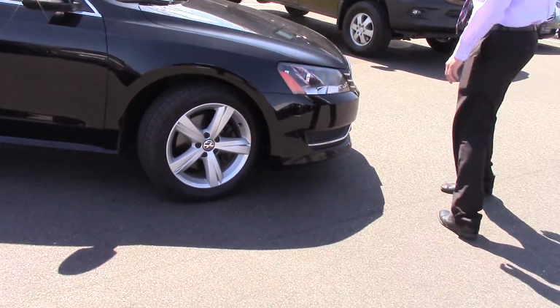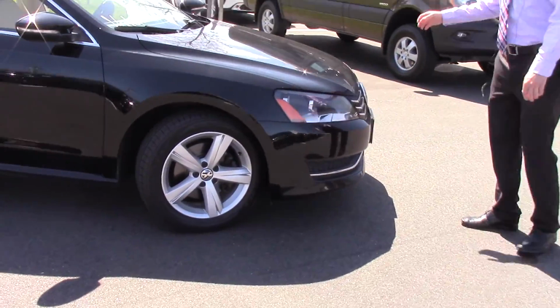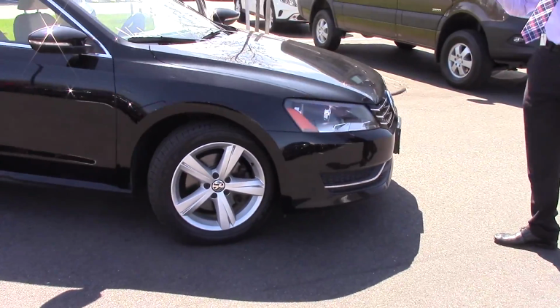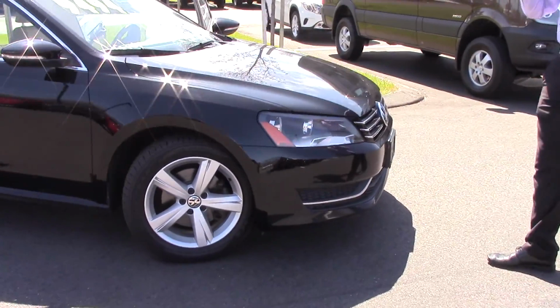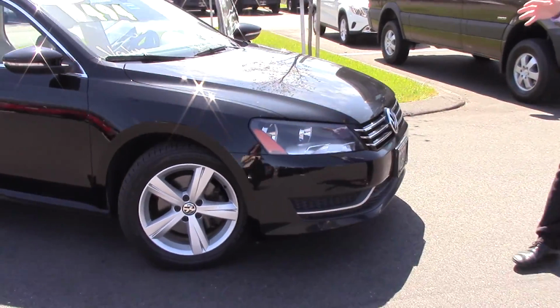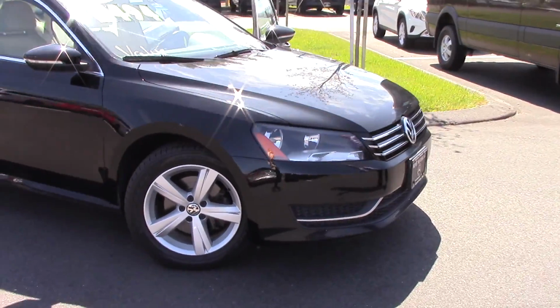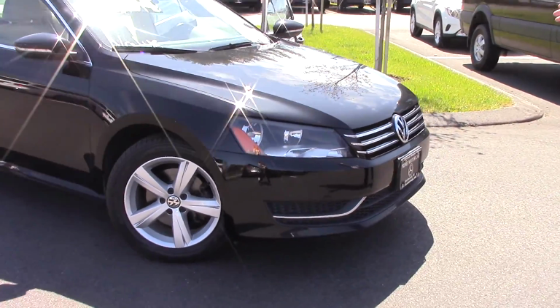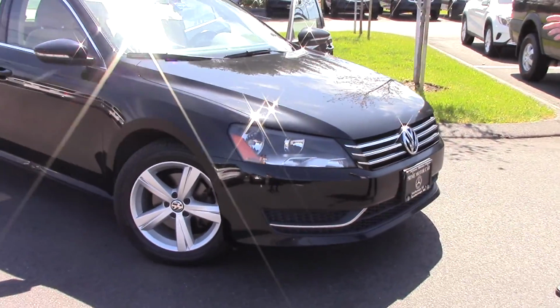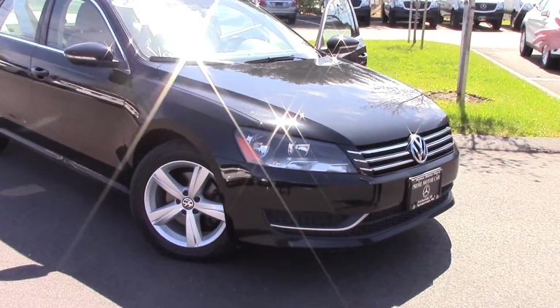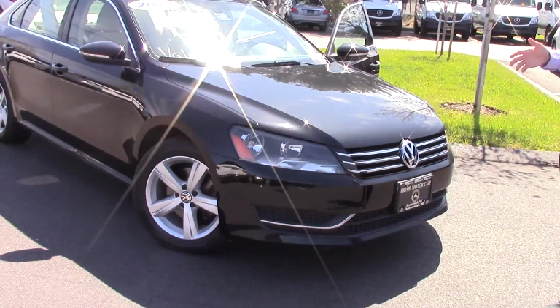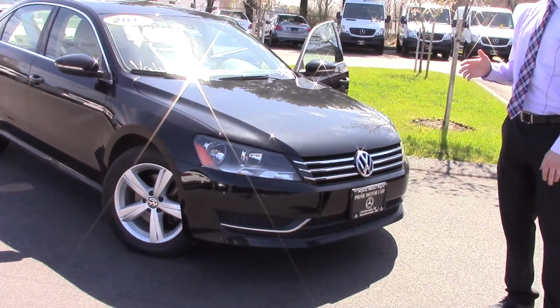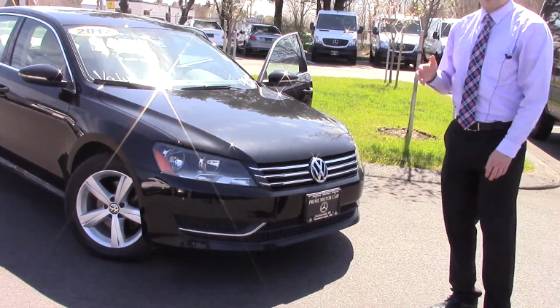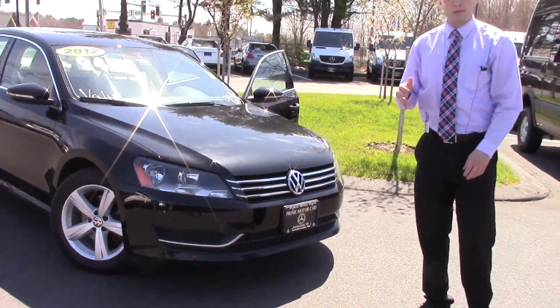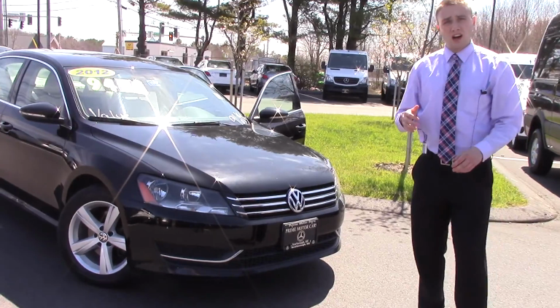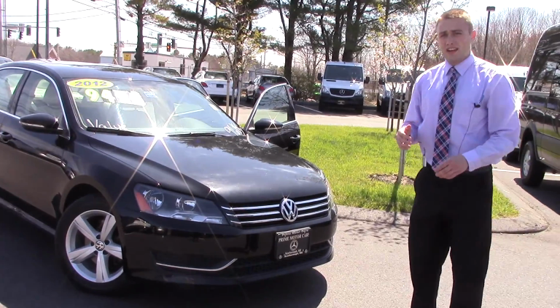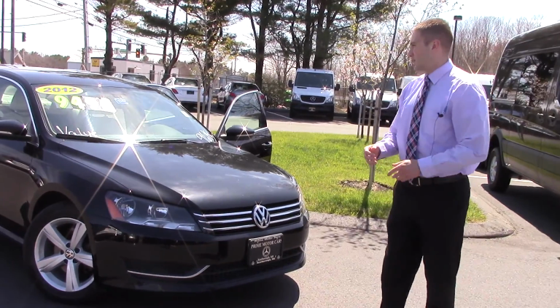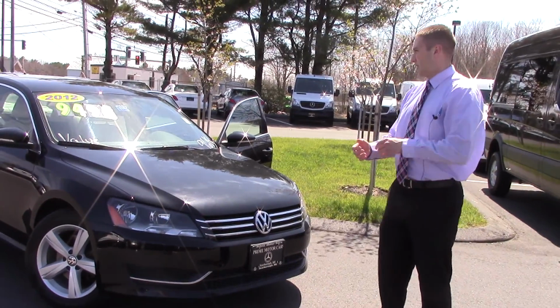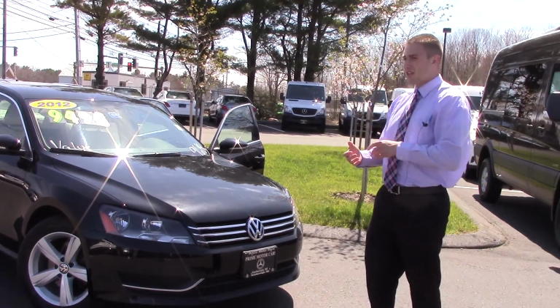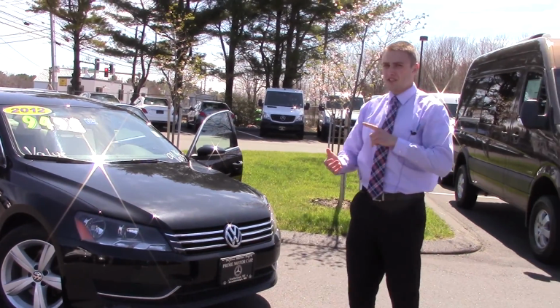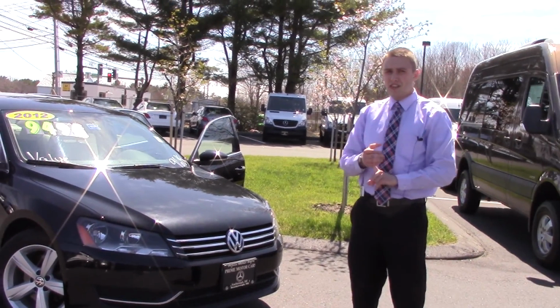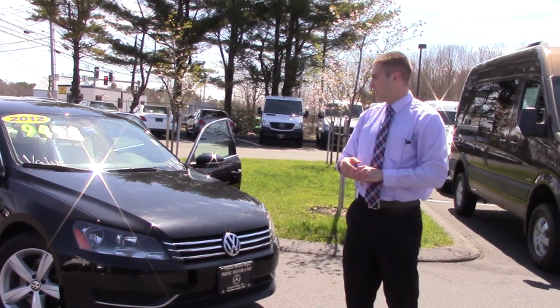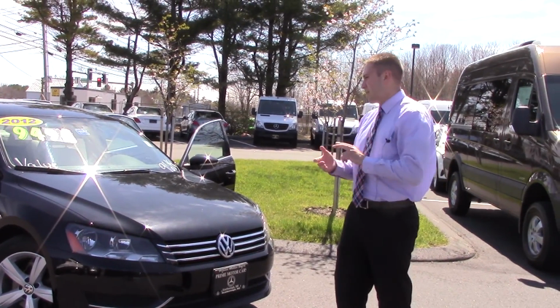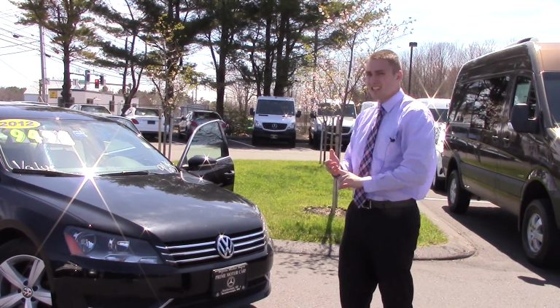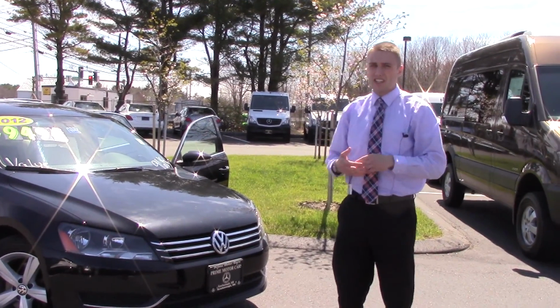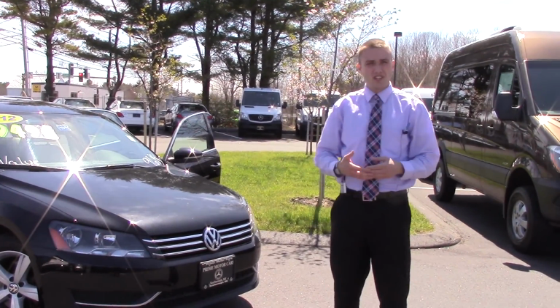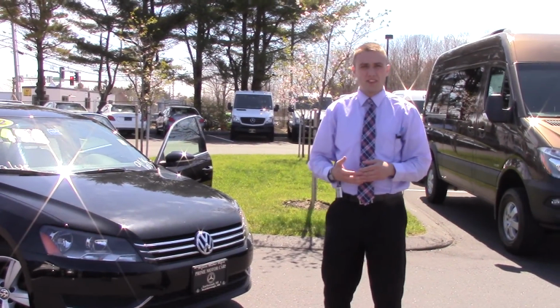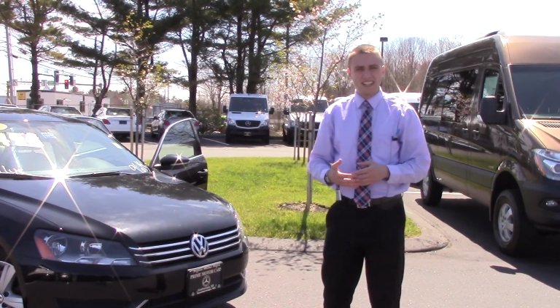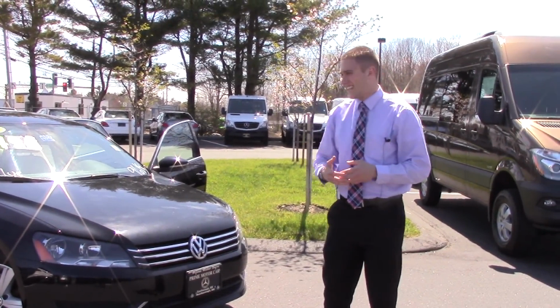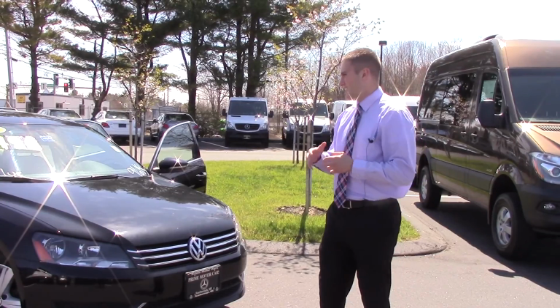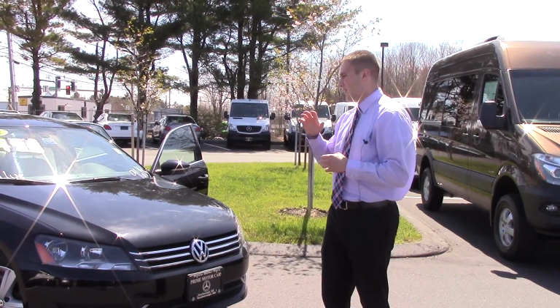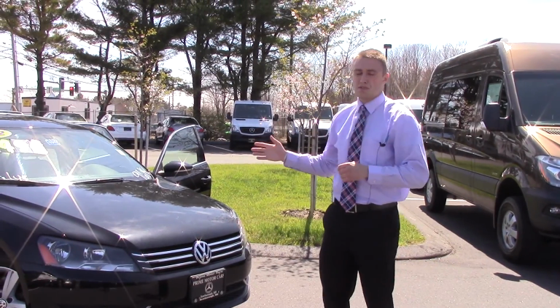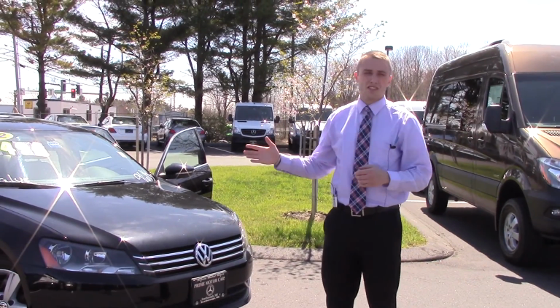Grant, this is one of, if not the best value car that I have on my lot right now for the combination of year, mileage, and condition and everything like that. This is an absolute steal.